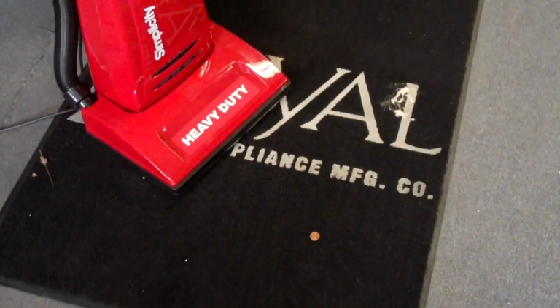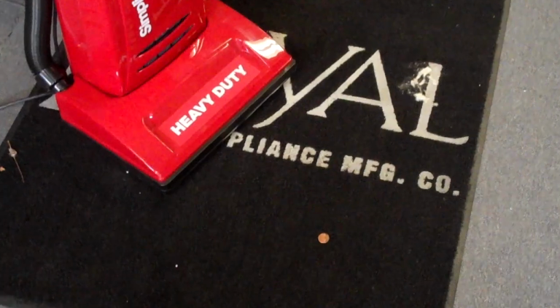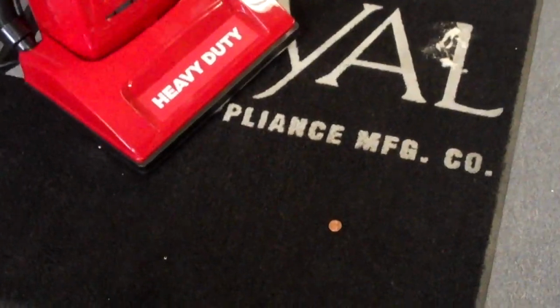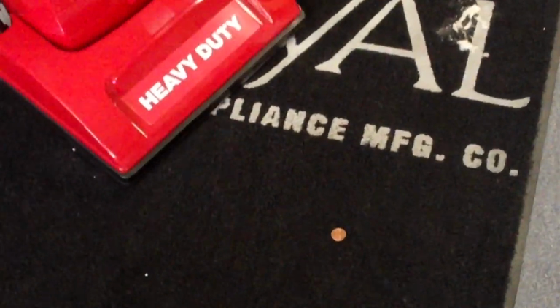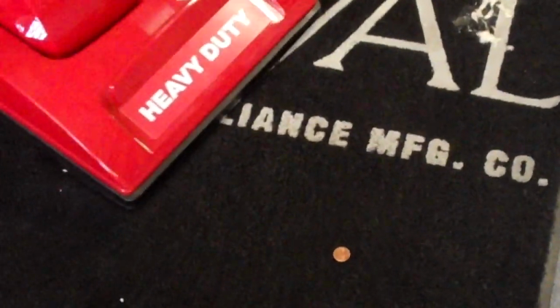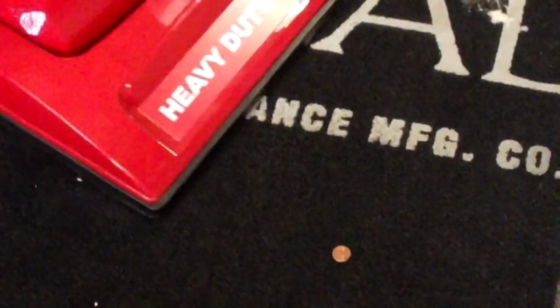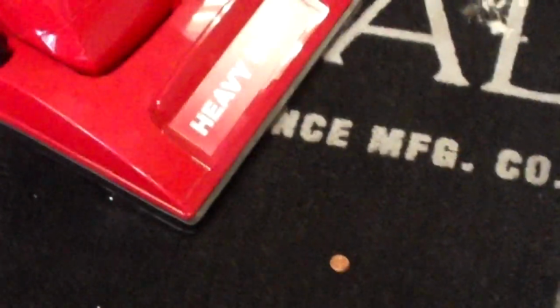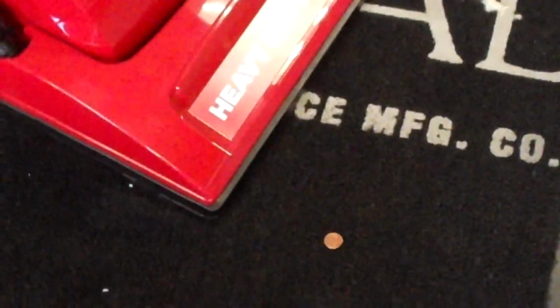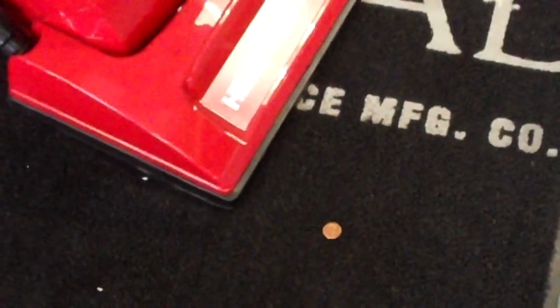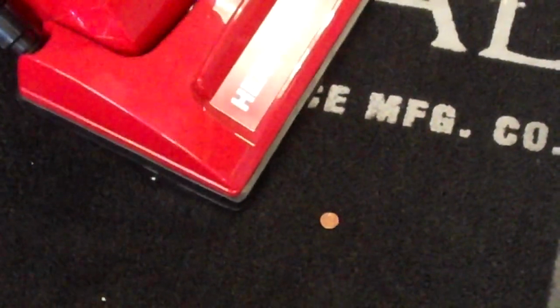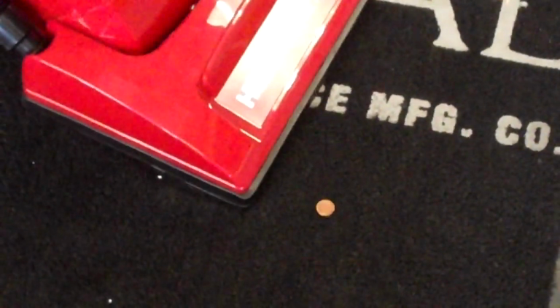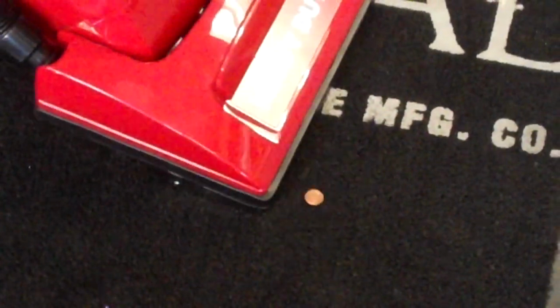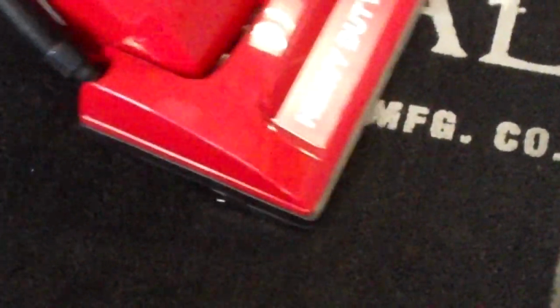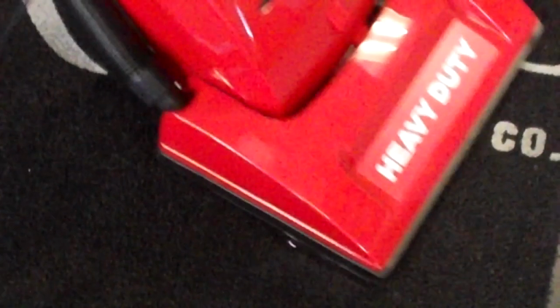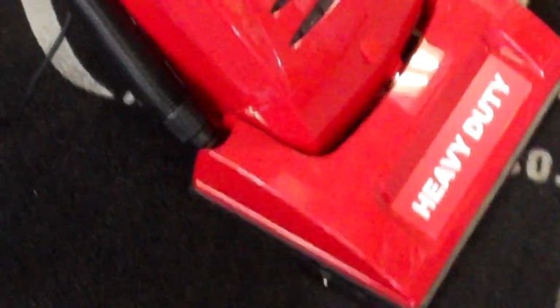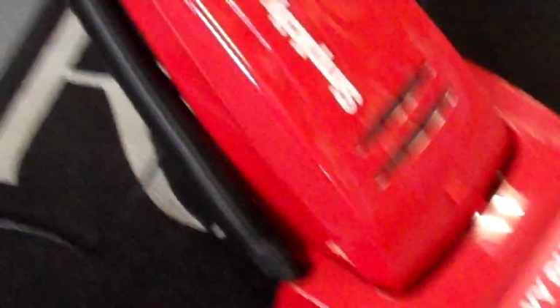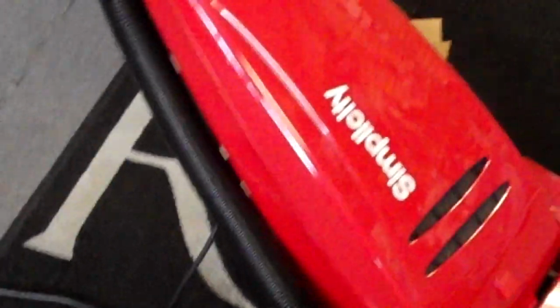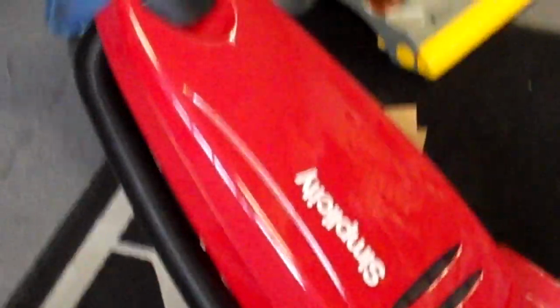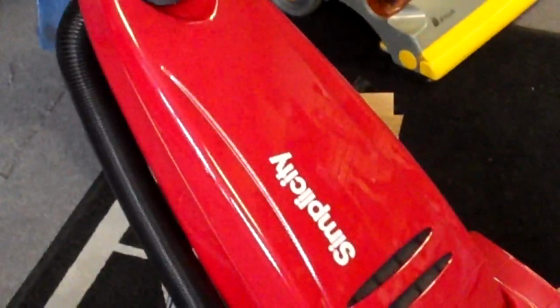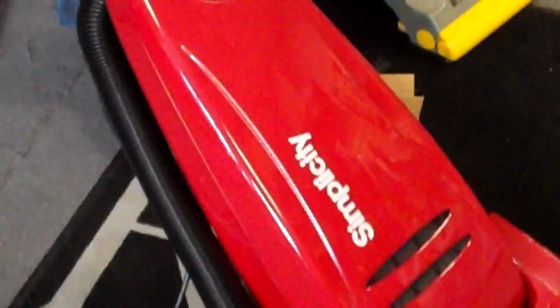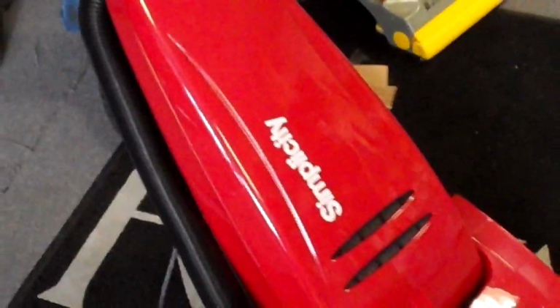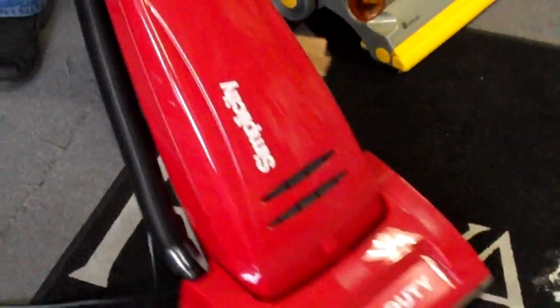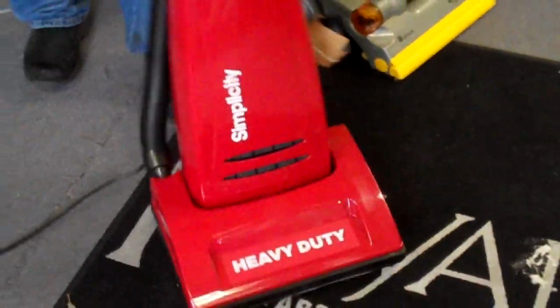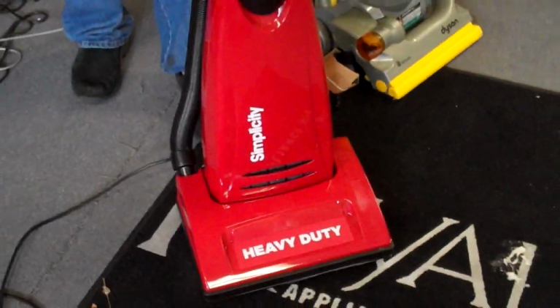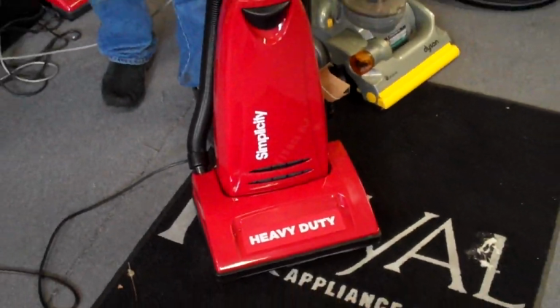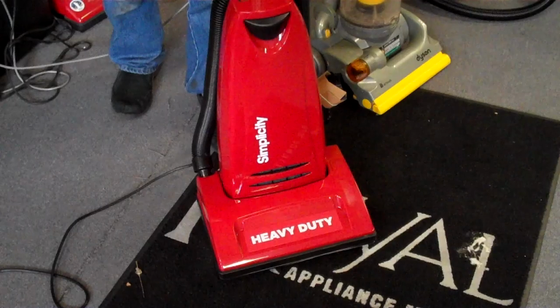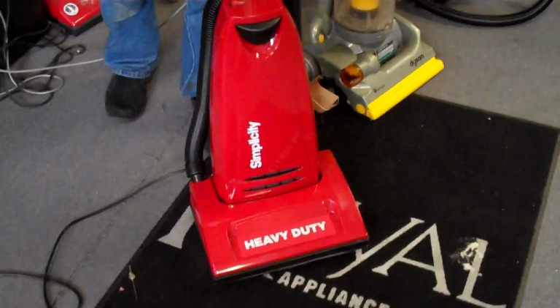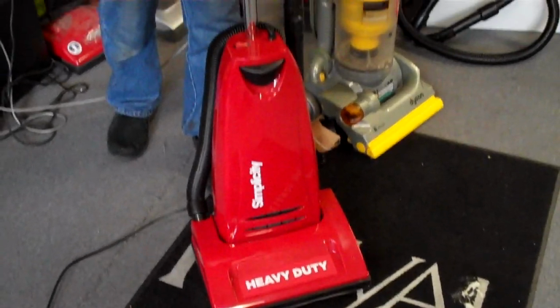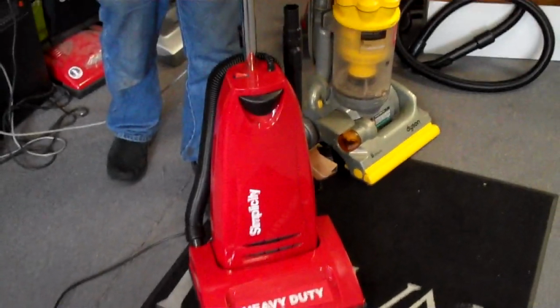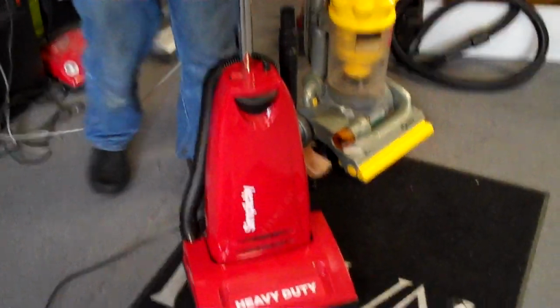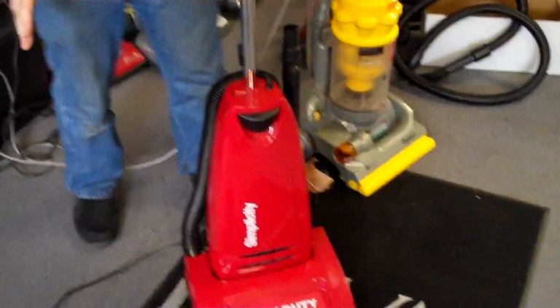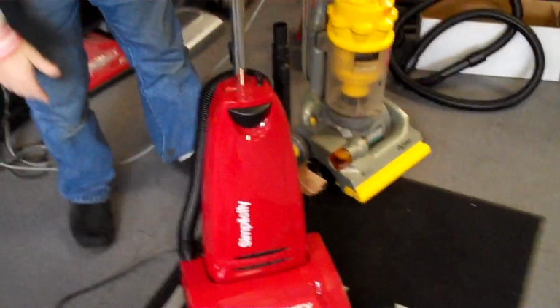Now watch this. As soon as I get close to that penny, it starts drawing the penny and it goes right into the back. Right off the bat I have proved to you this is a better cleaning machine than most vacuums.